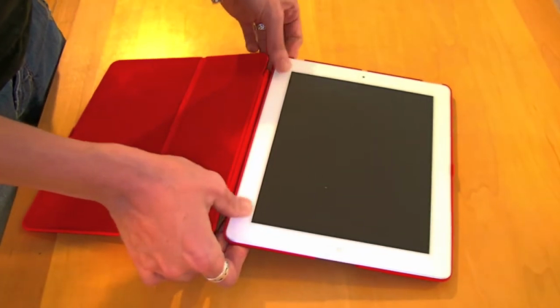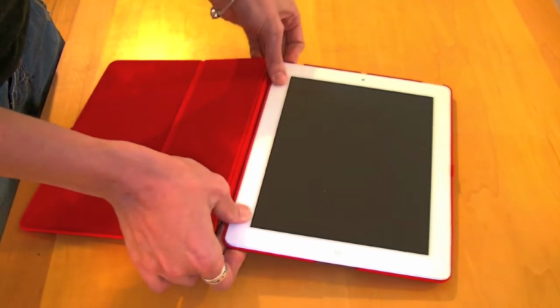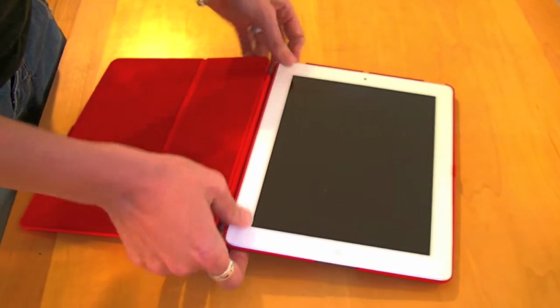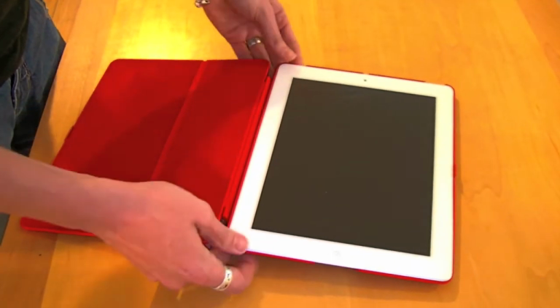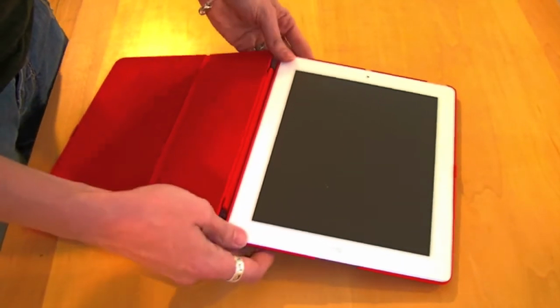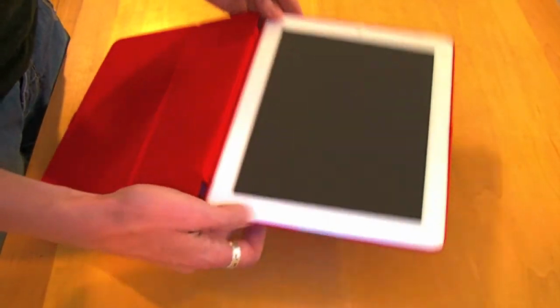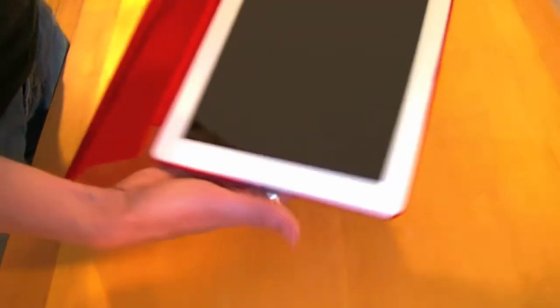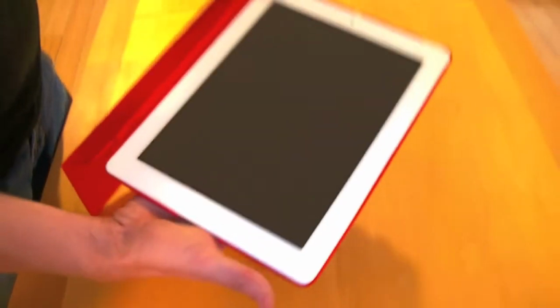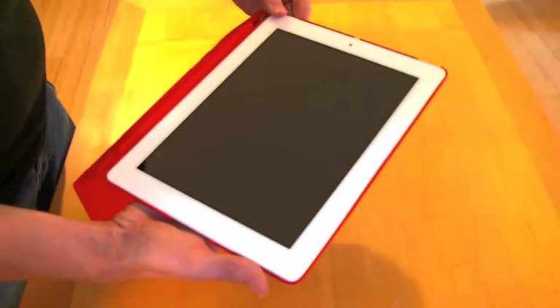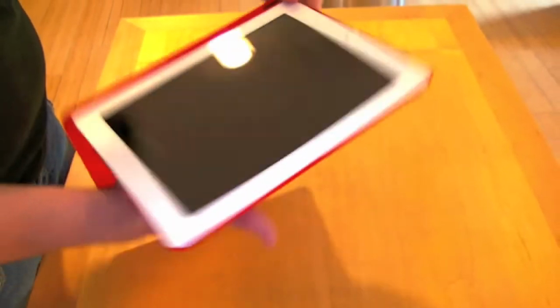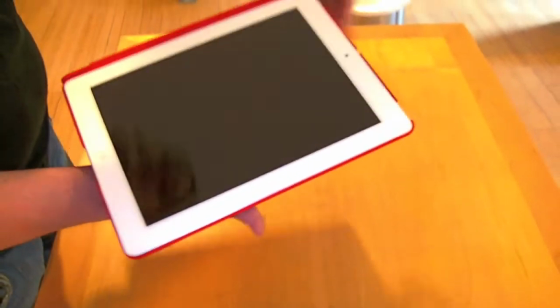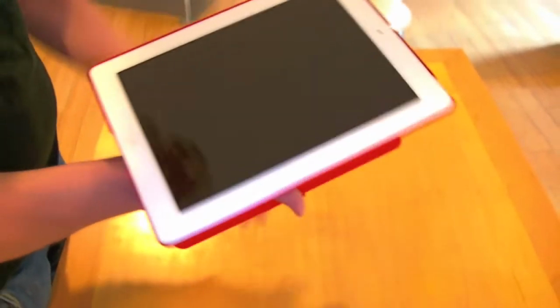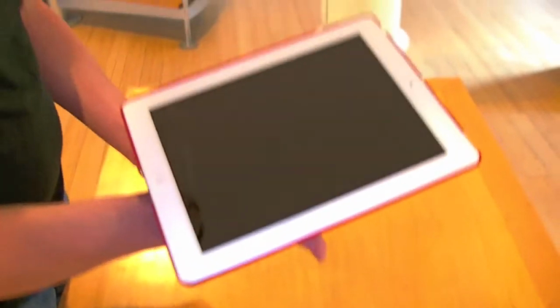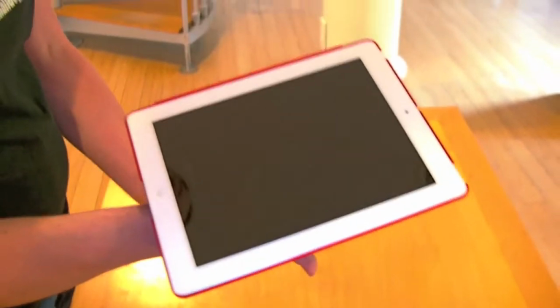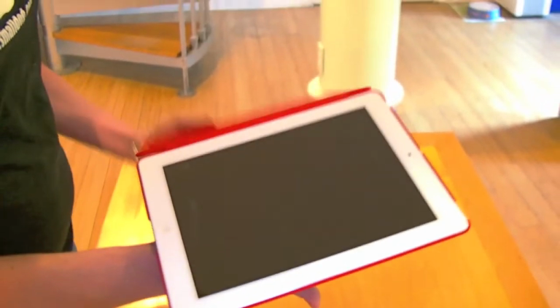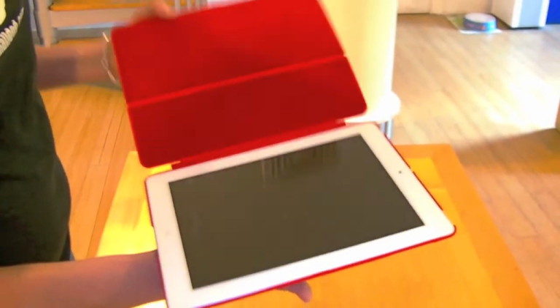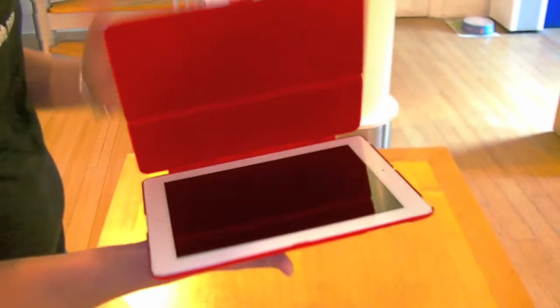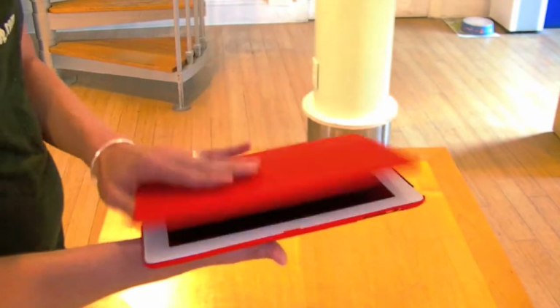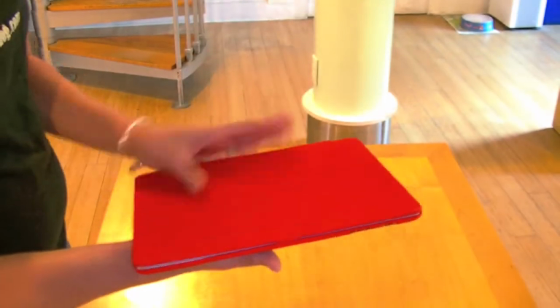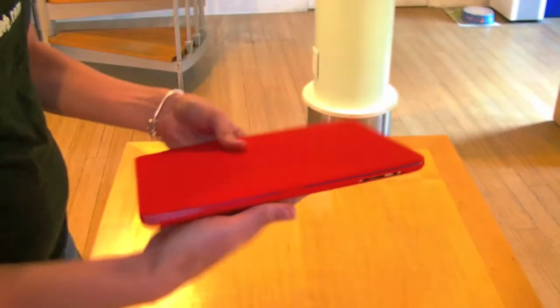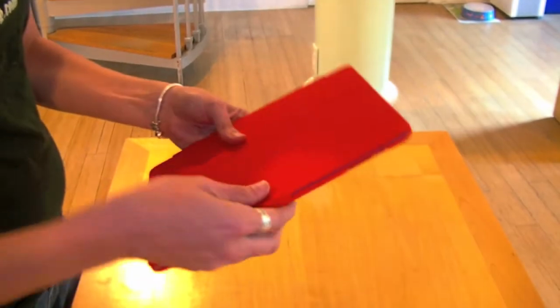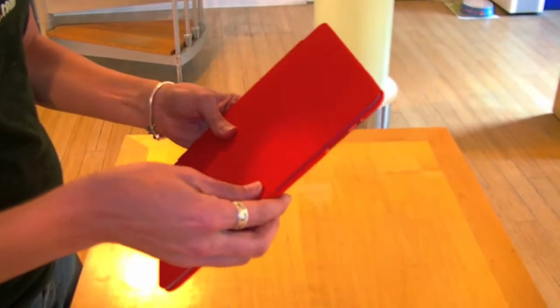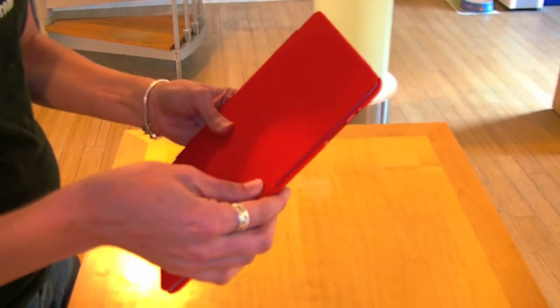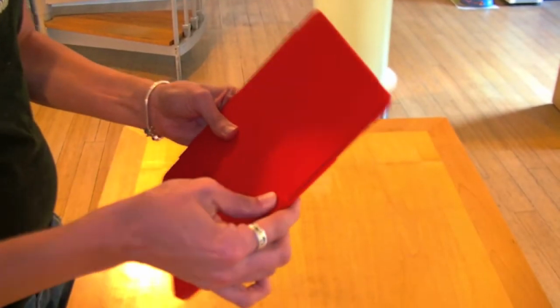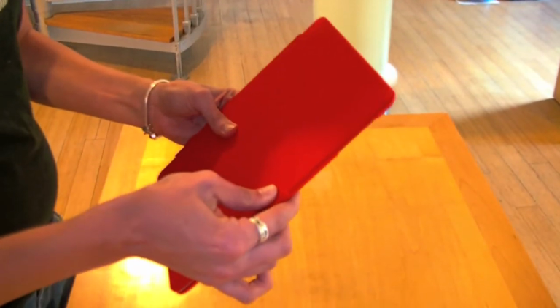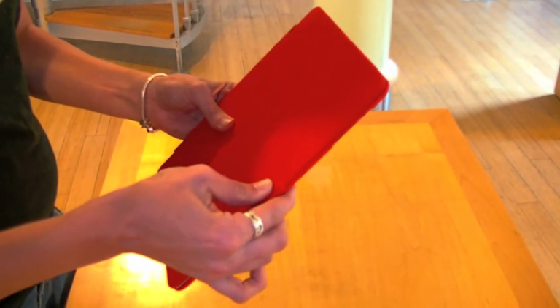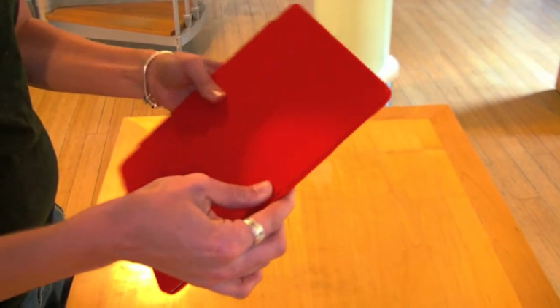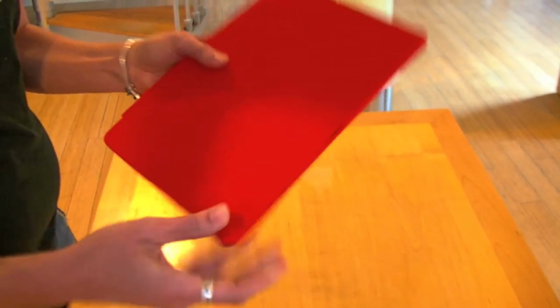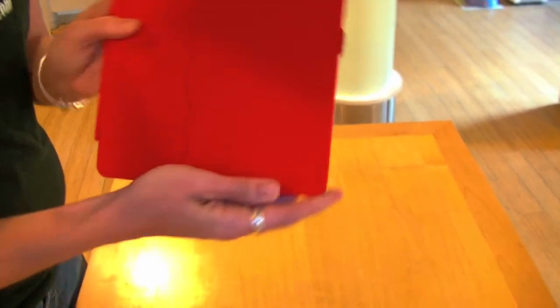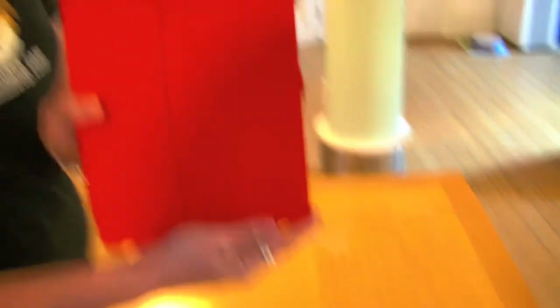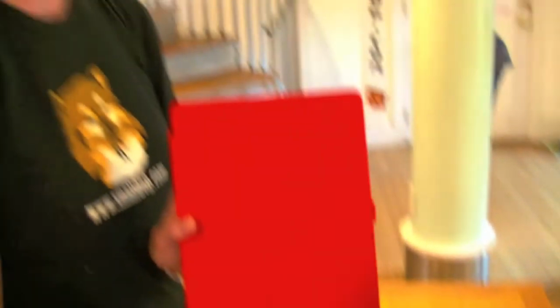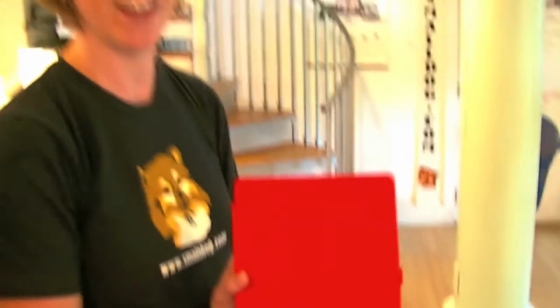When that happens, pick up the case, simply close the cover, snap it shut and you're ready to go.